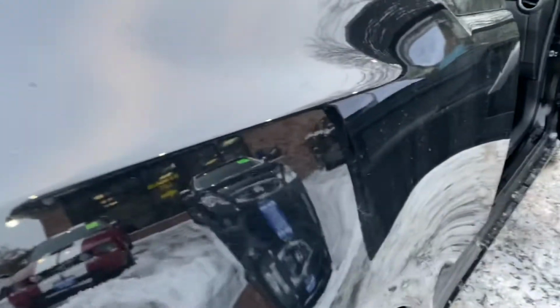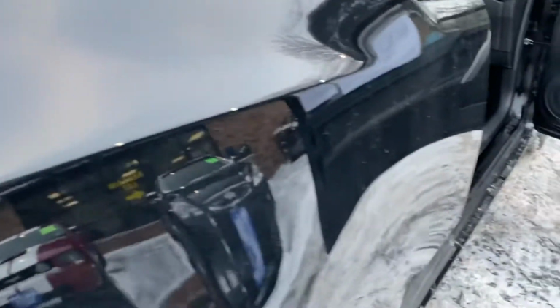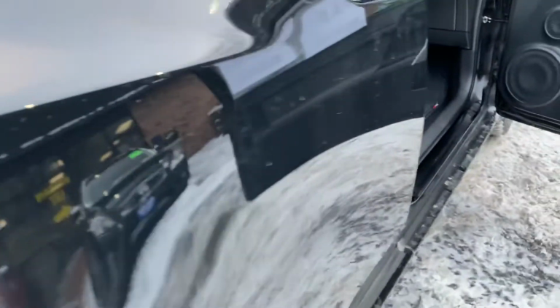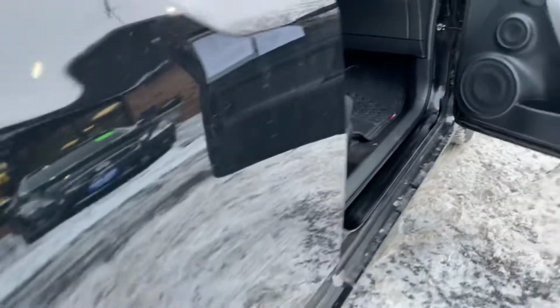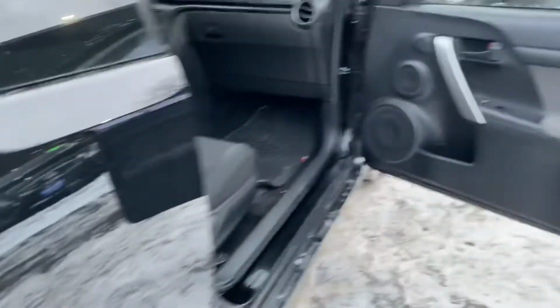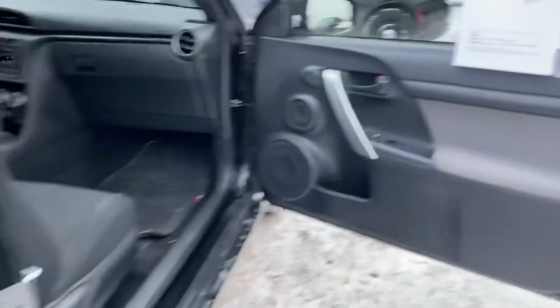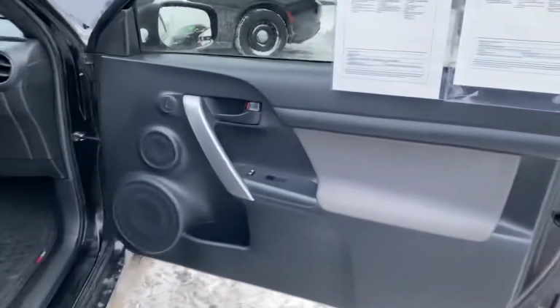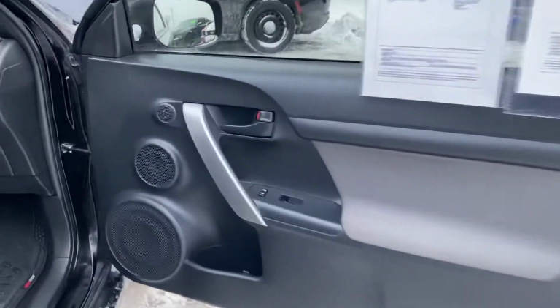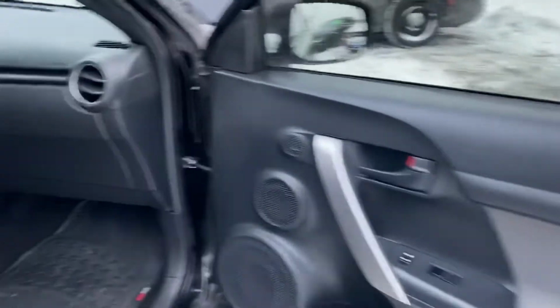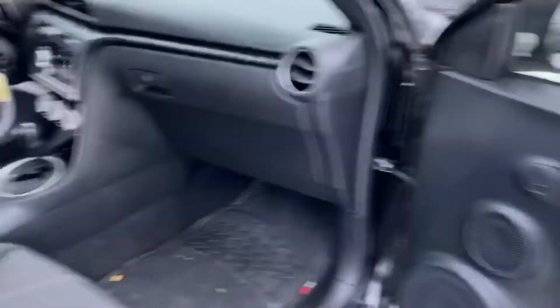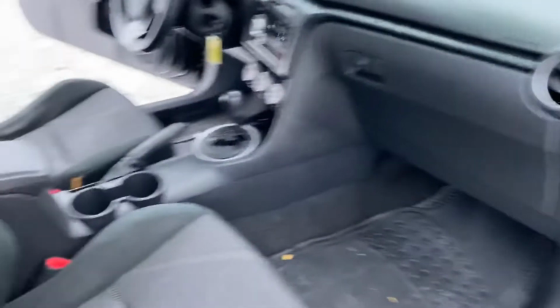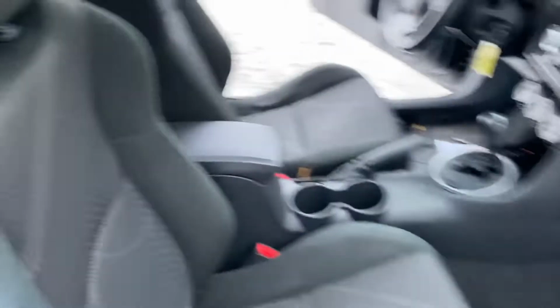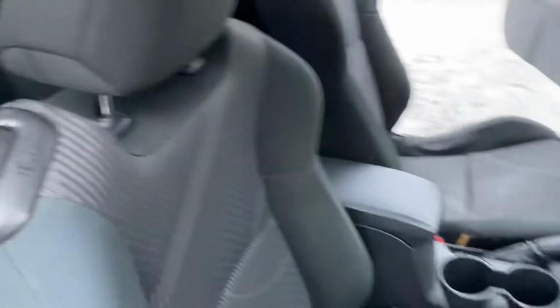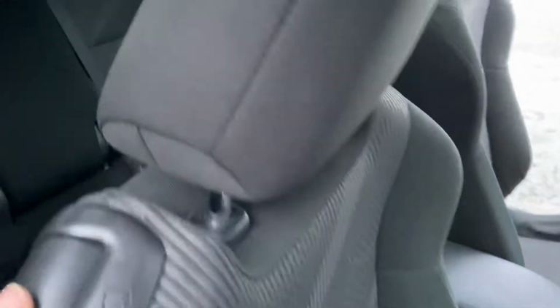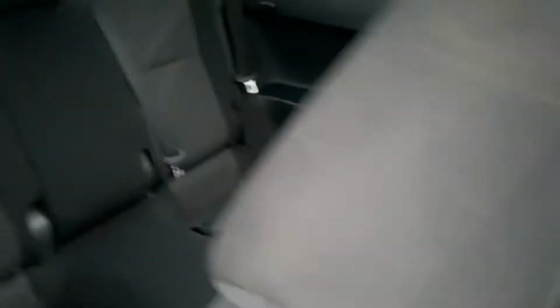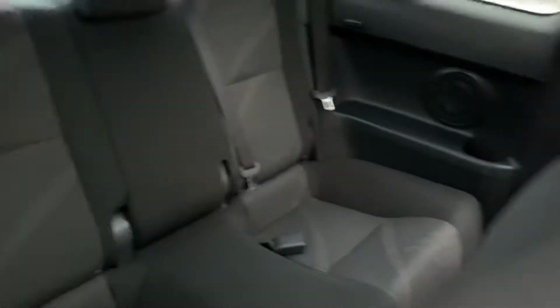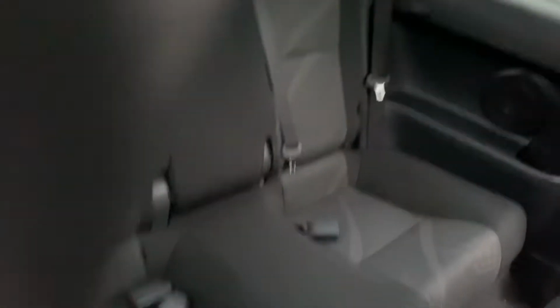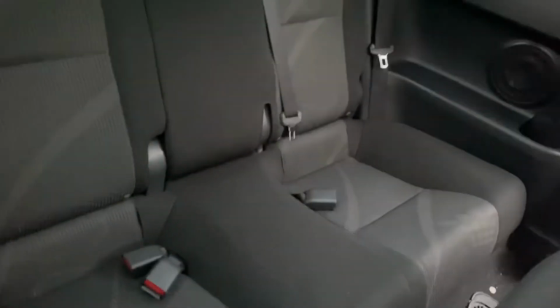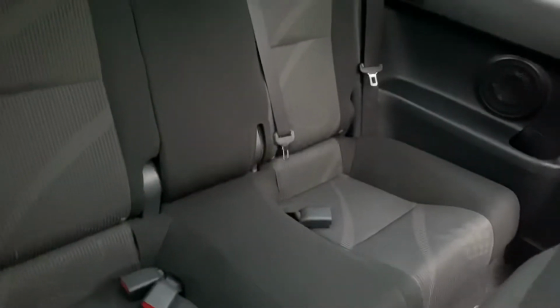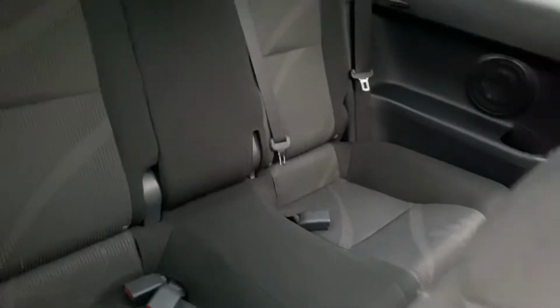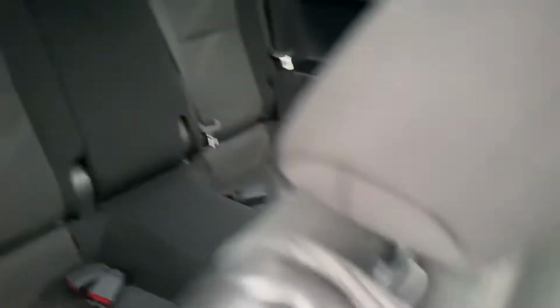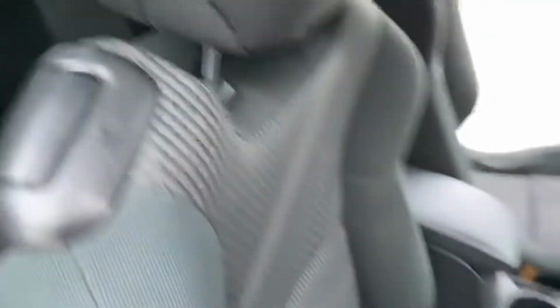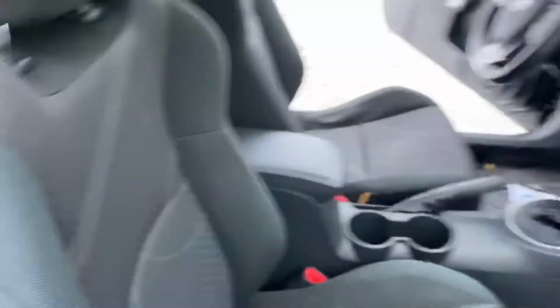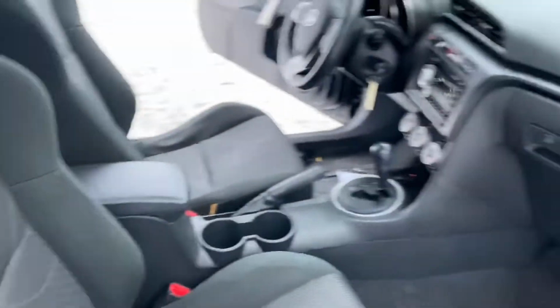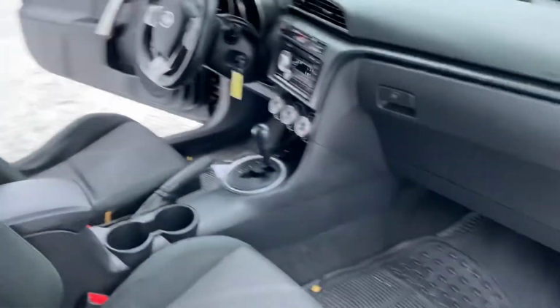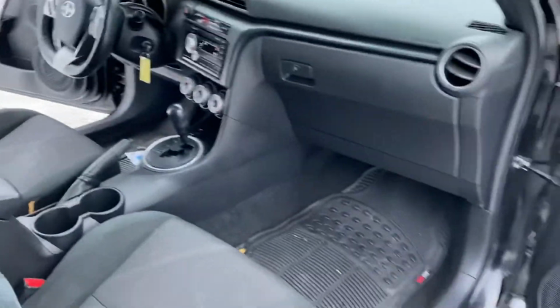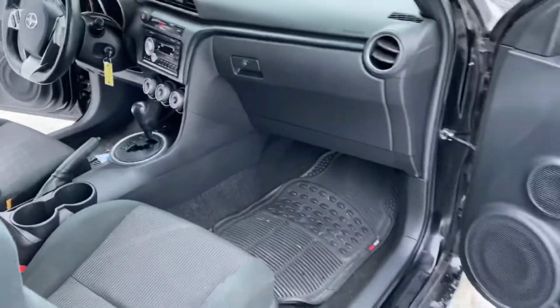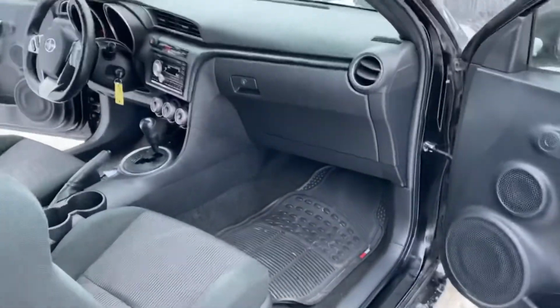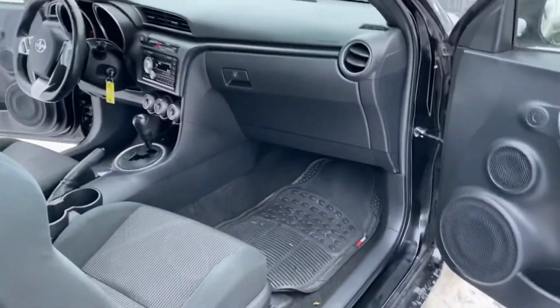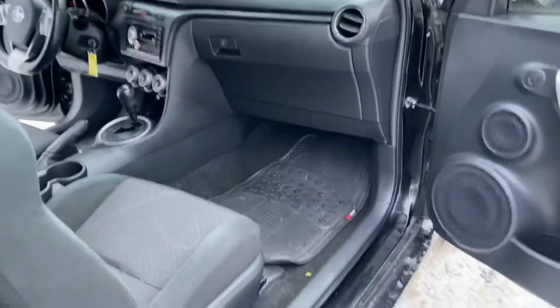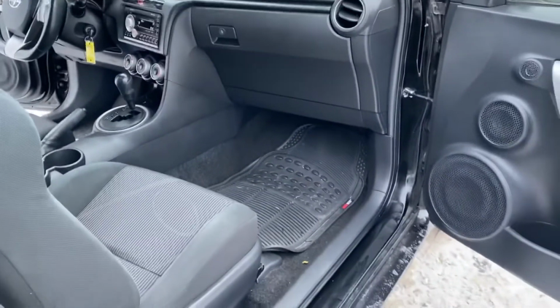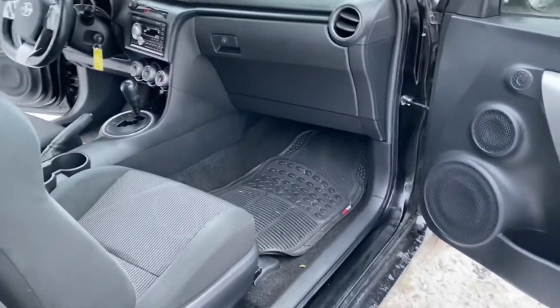Look at the body — very clean, well maintained vehicle. Easy access to the back, making this a five-passenger vehicle. Let's take you on a short test drive to show you how the vehicle drives.